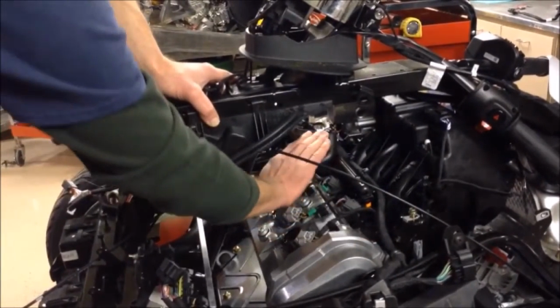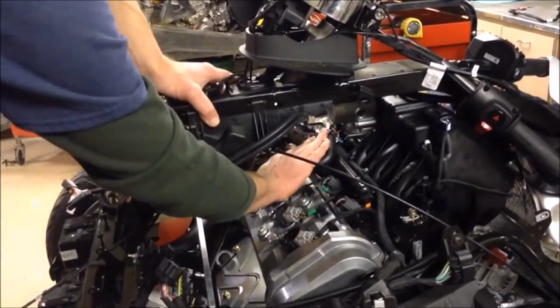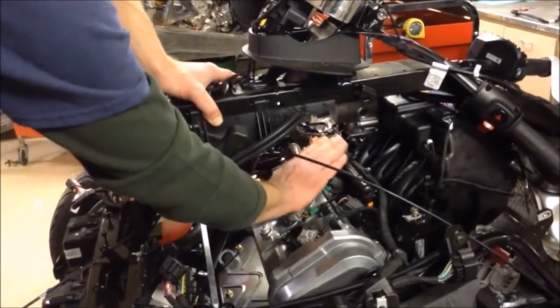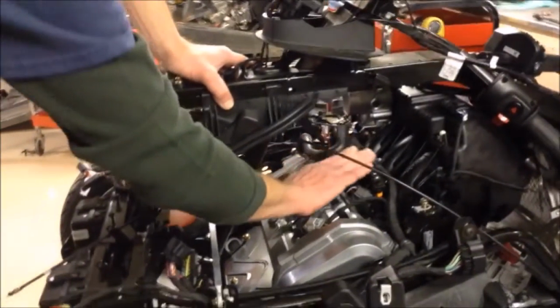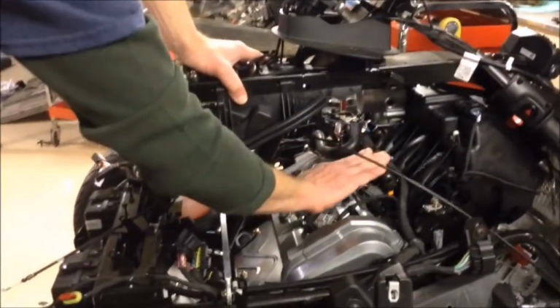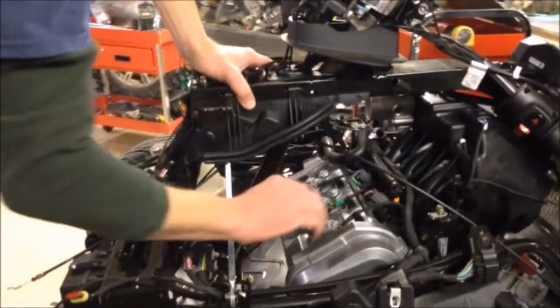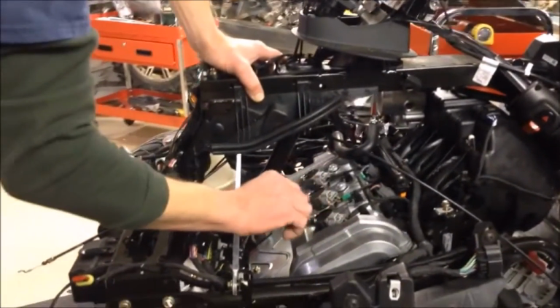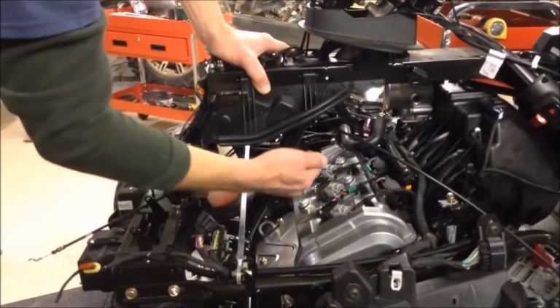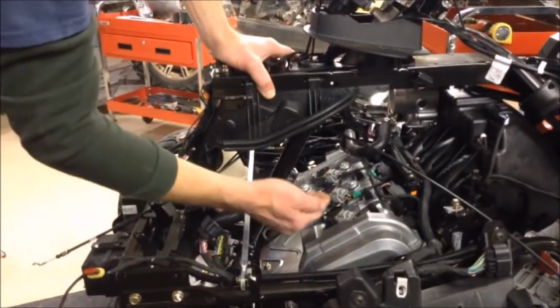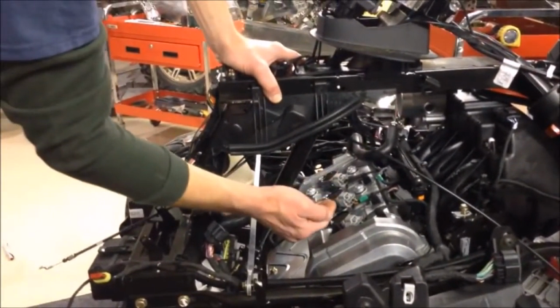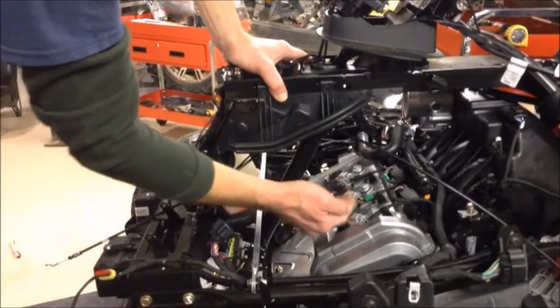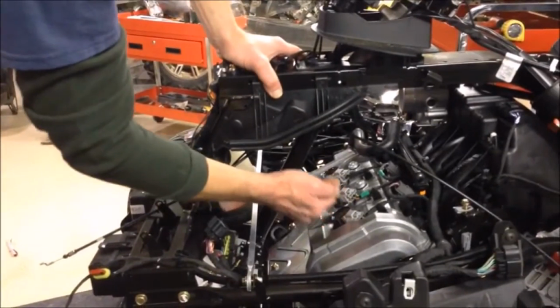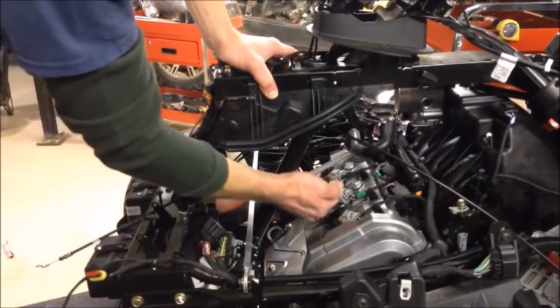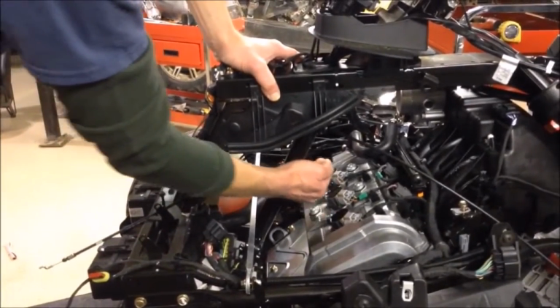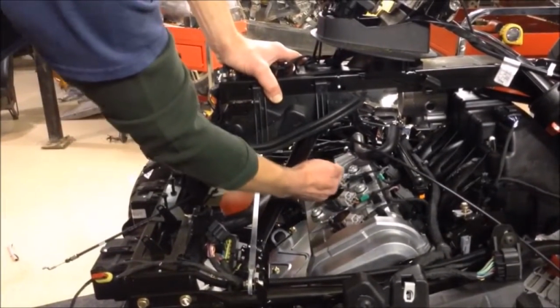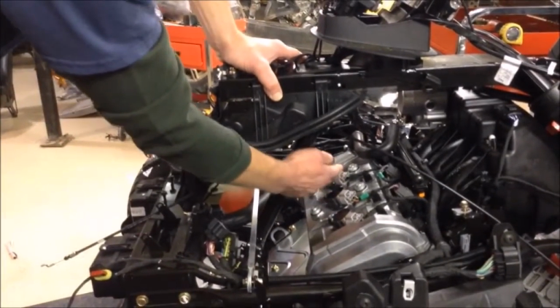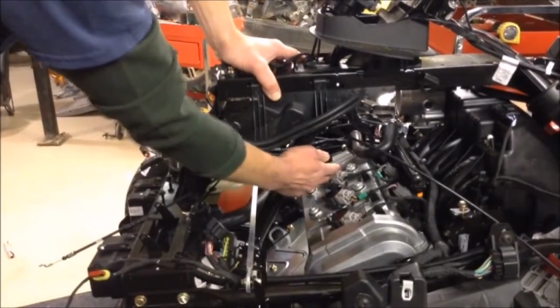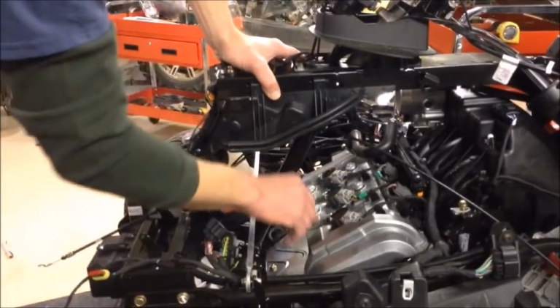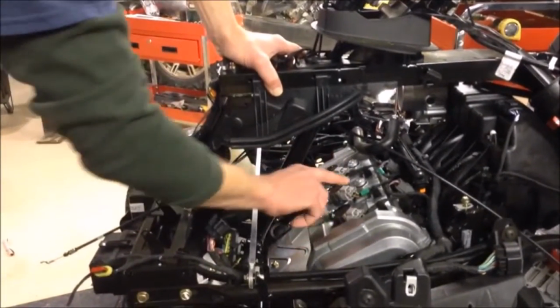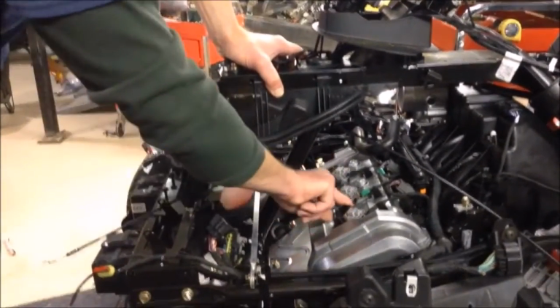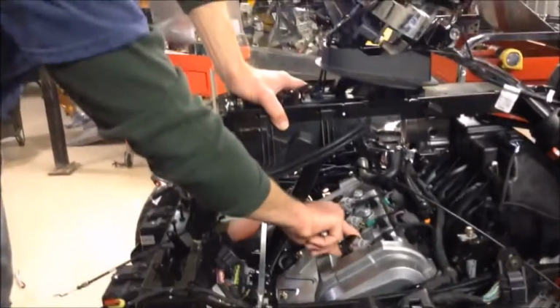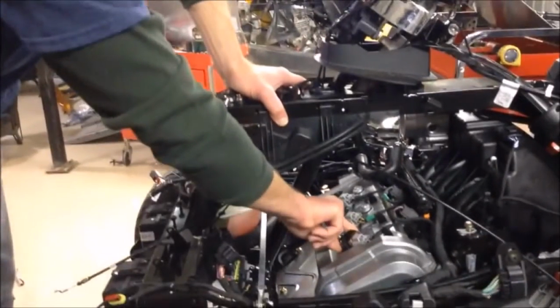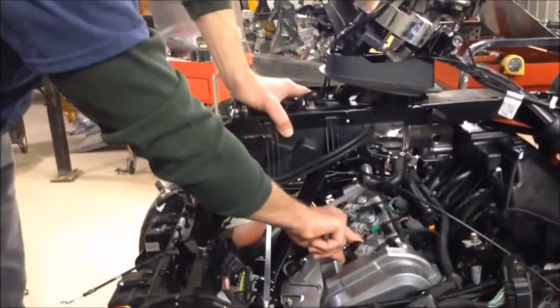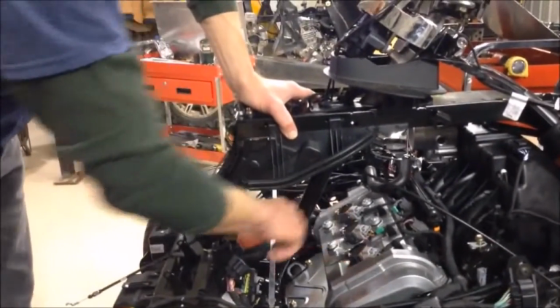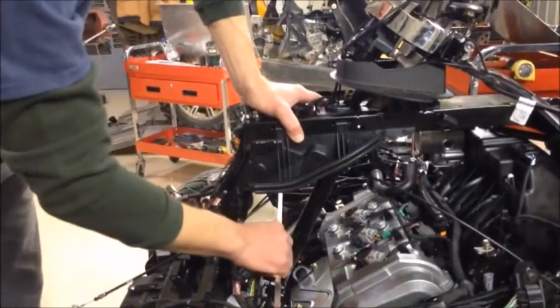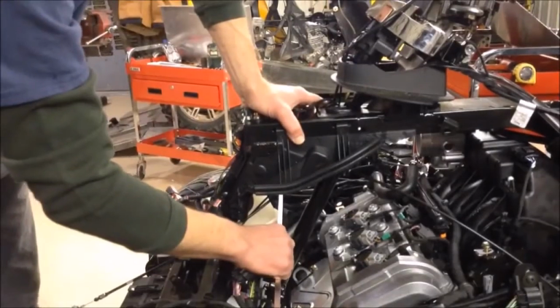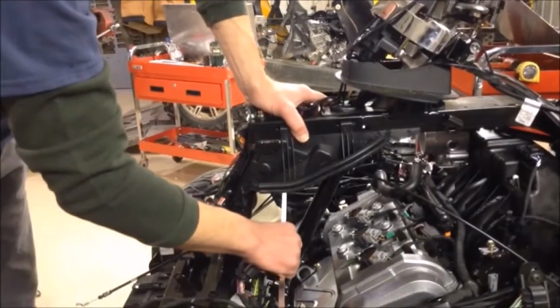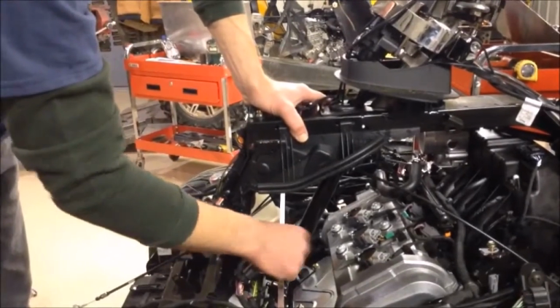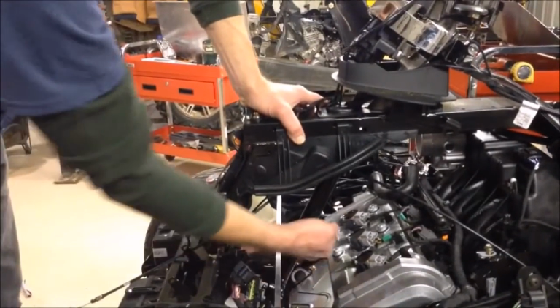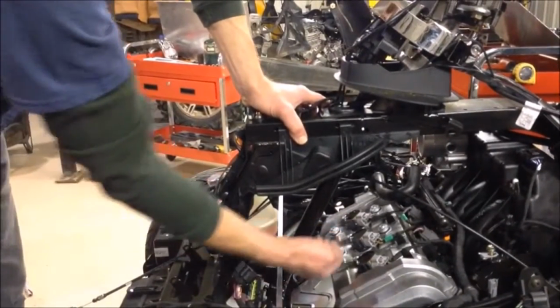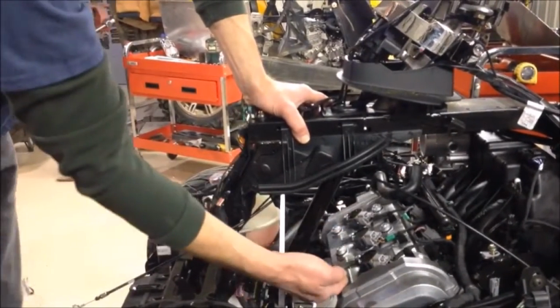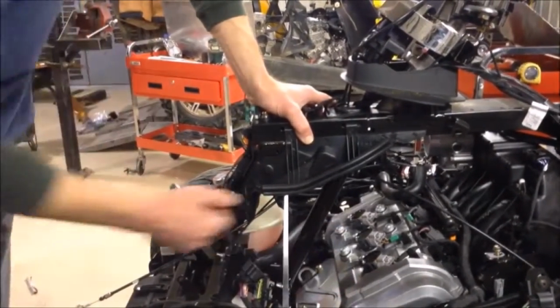You have your fuel rail here, your coil packs here, and your spark plugs are under these. And you can see the little three-cylinder layout.